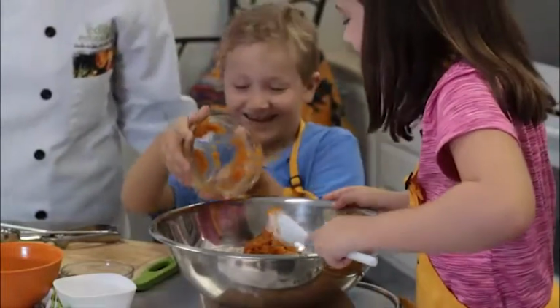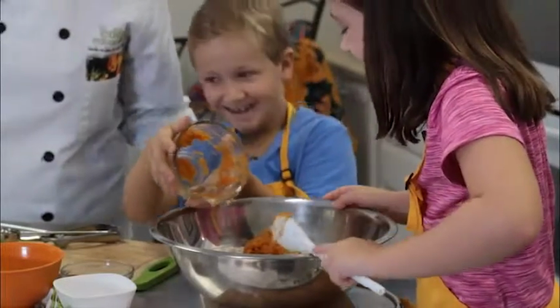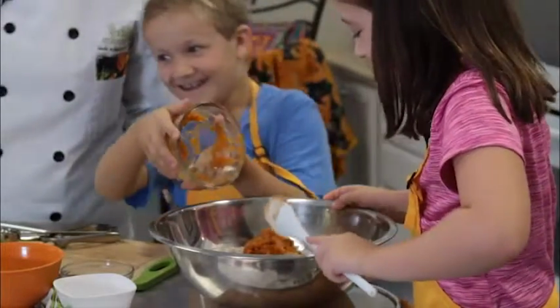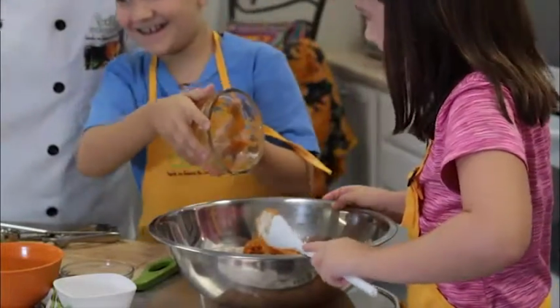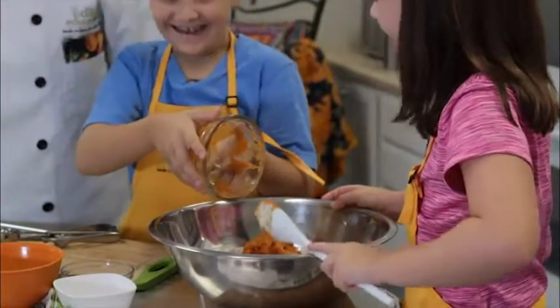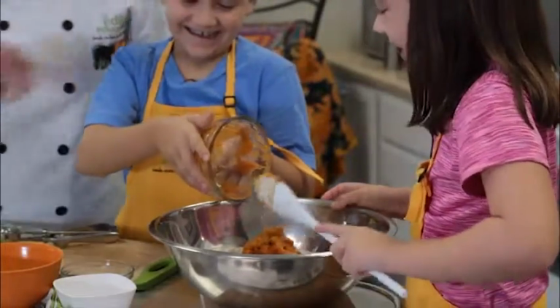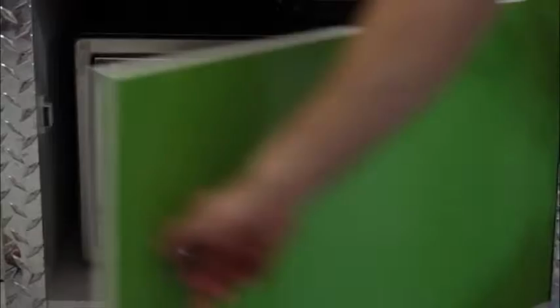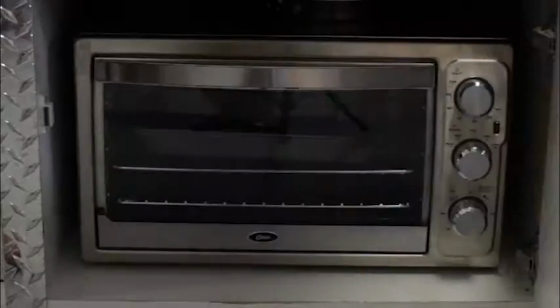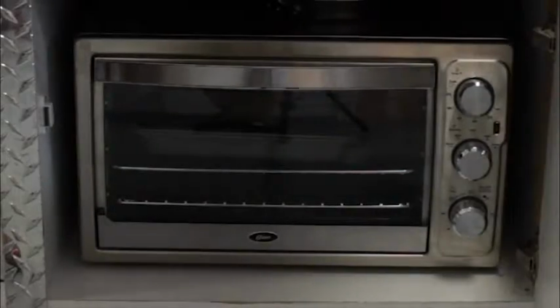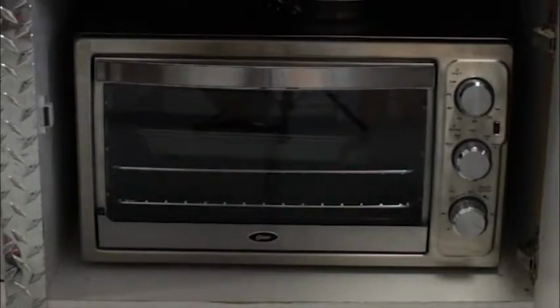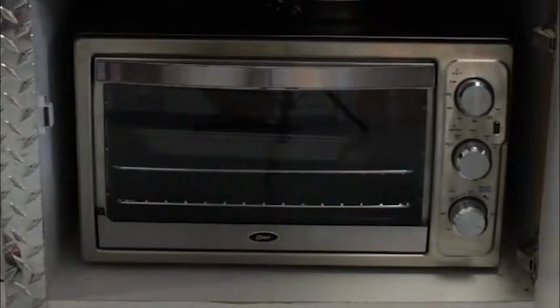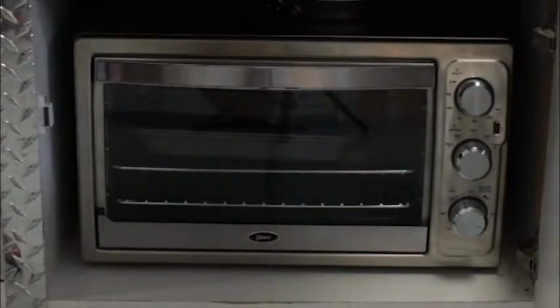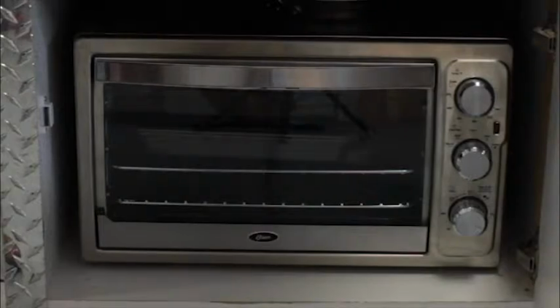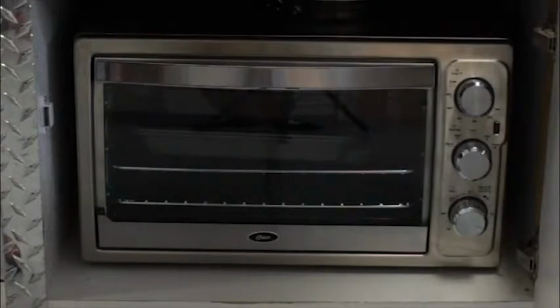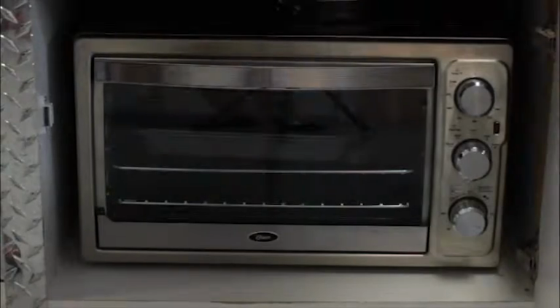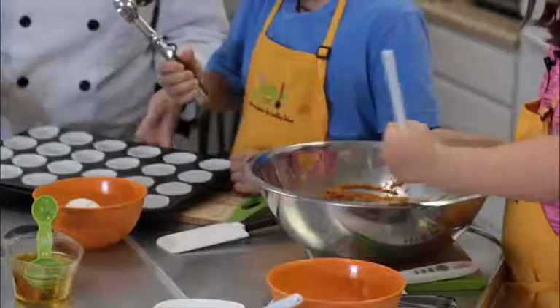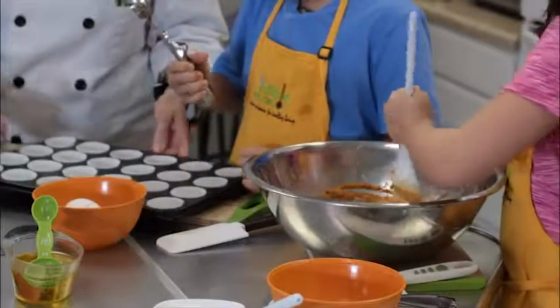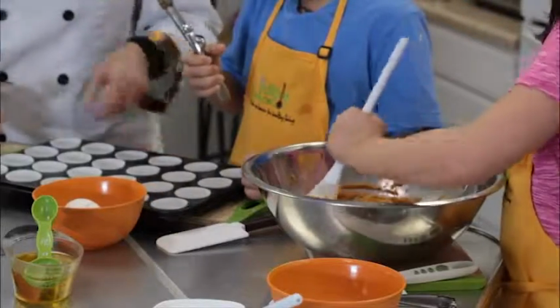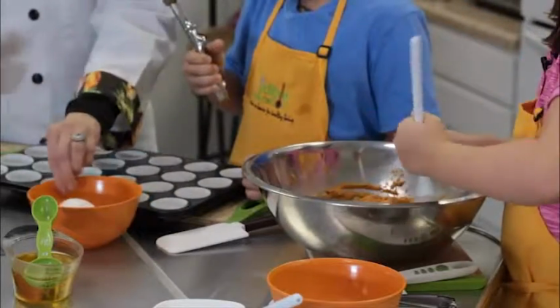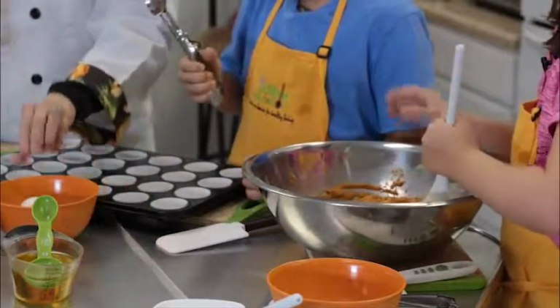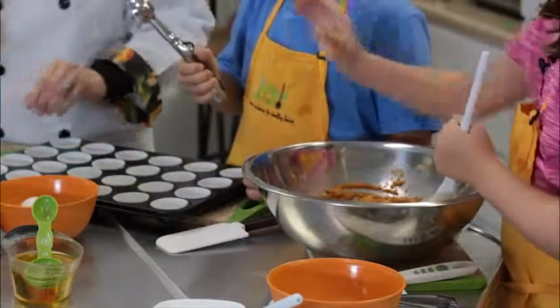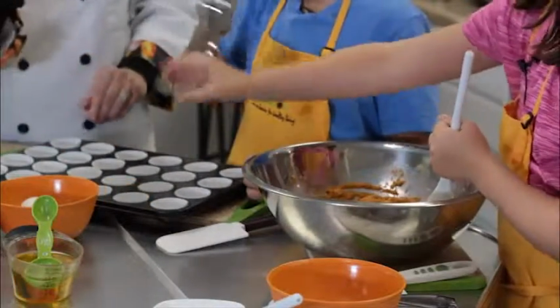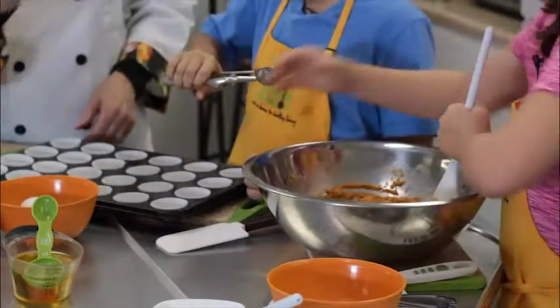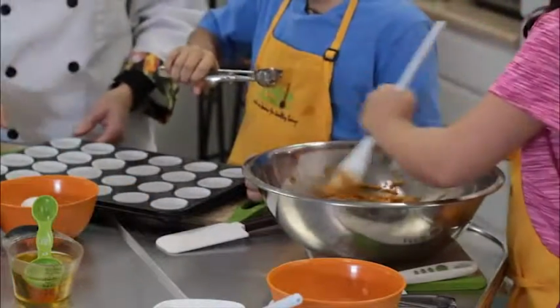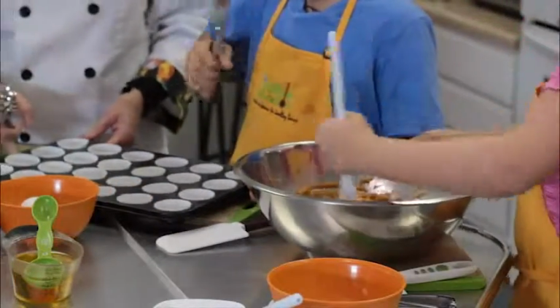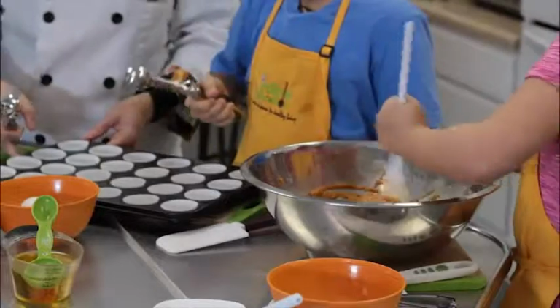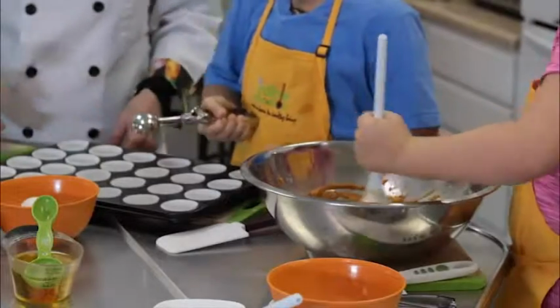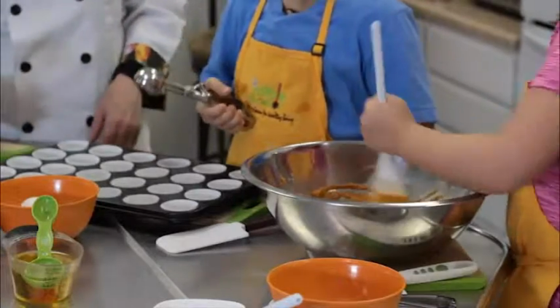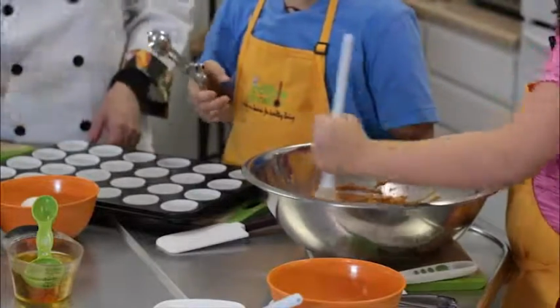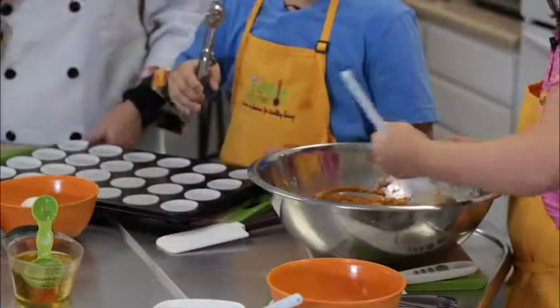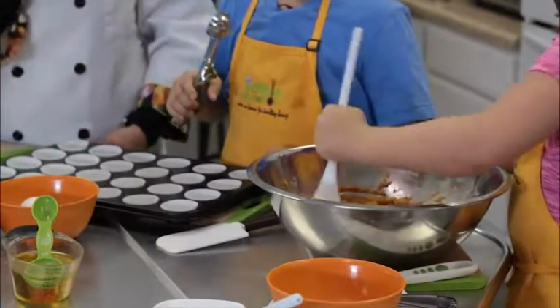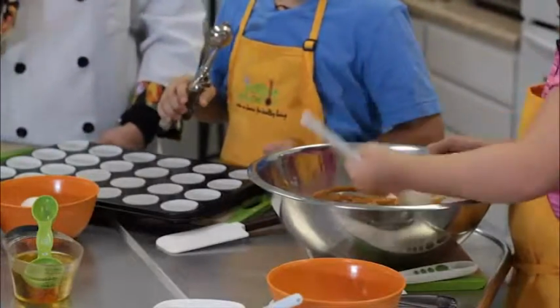Claire, can you please read us the directions? Preheat the oven to 375 degrees. Line a 12-cup muffin tin with muffin wrappers or spray with nonstick cooking spray.